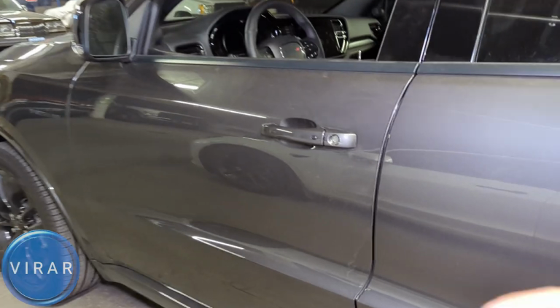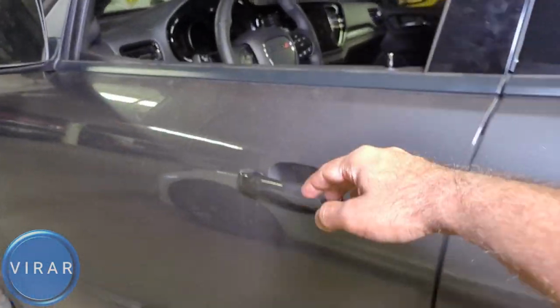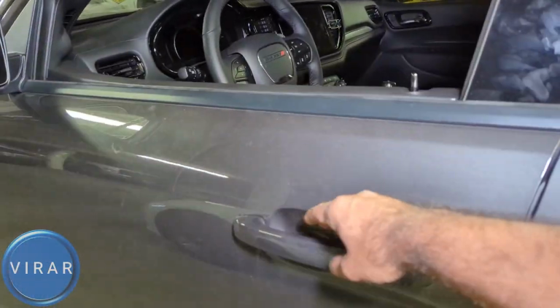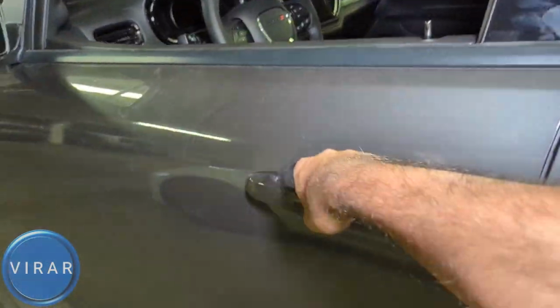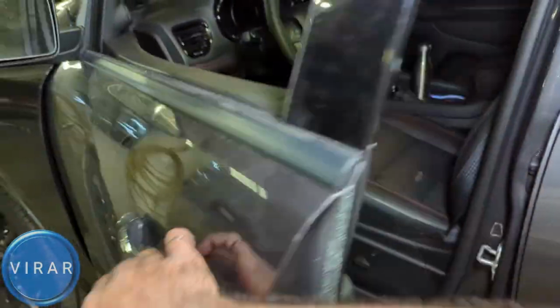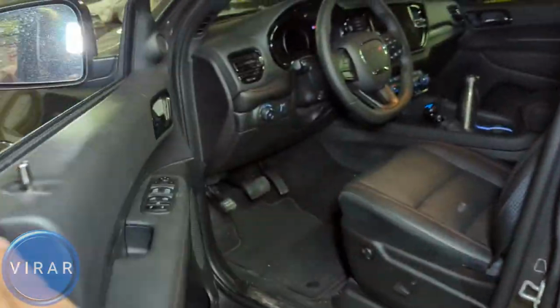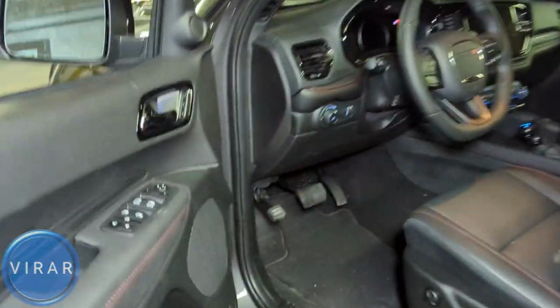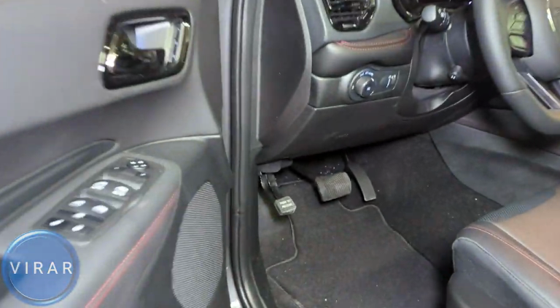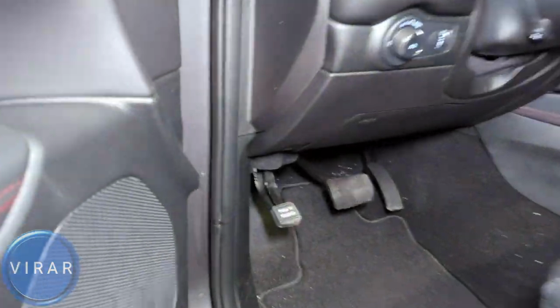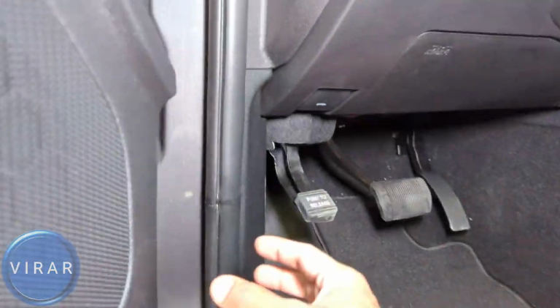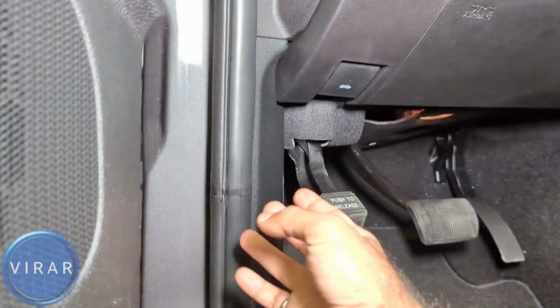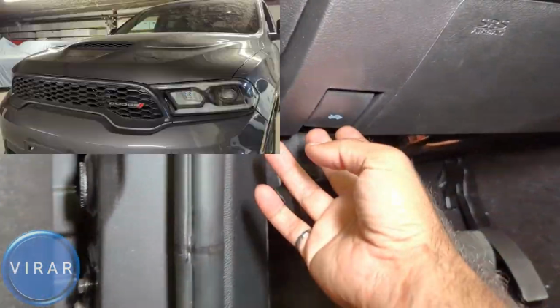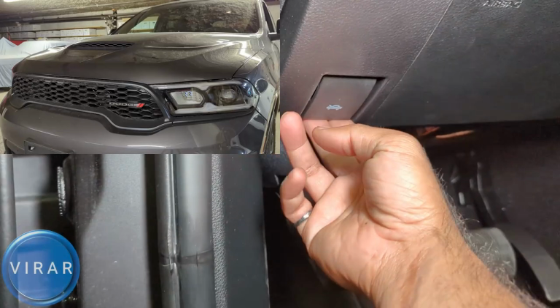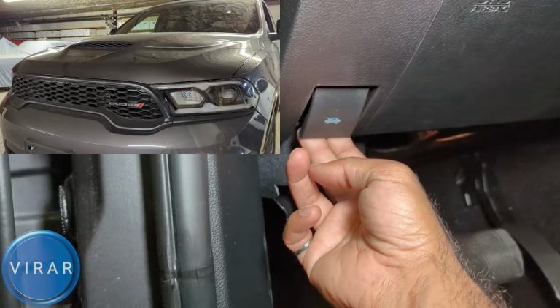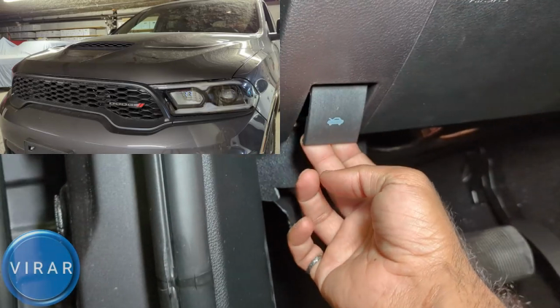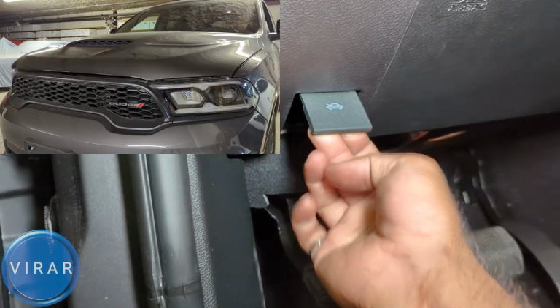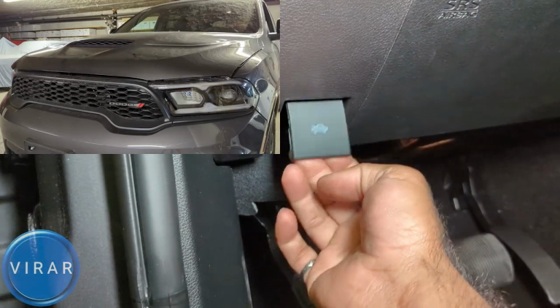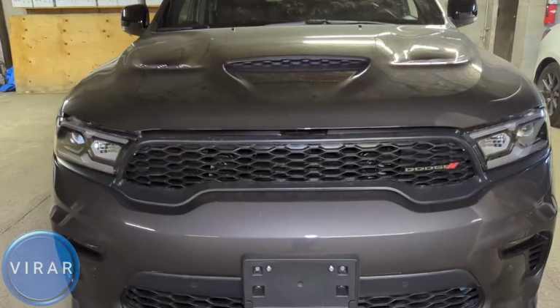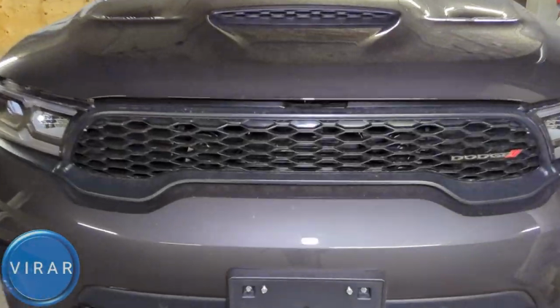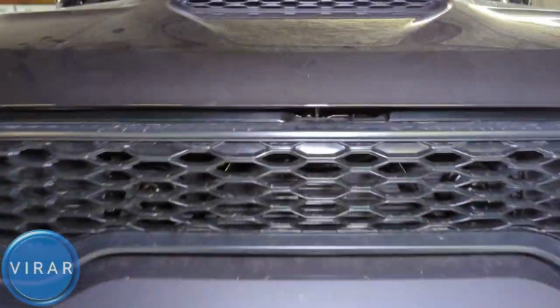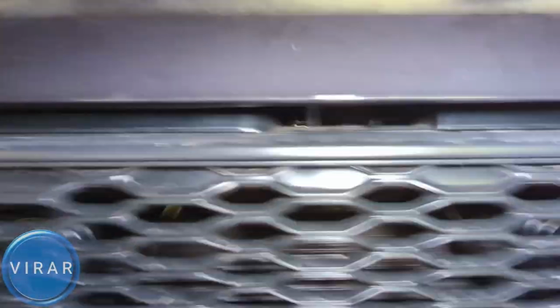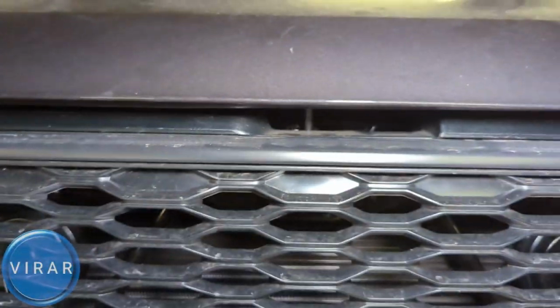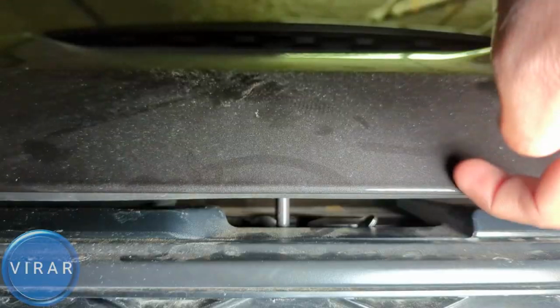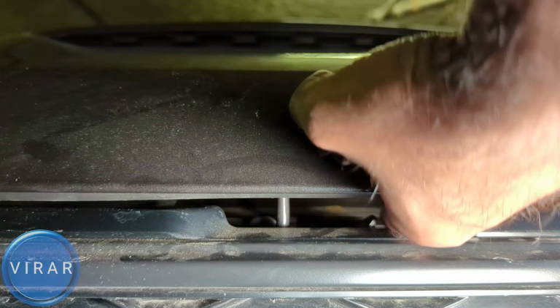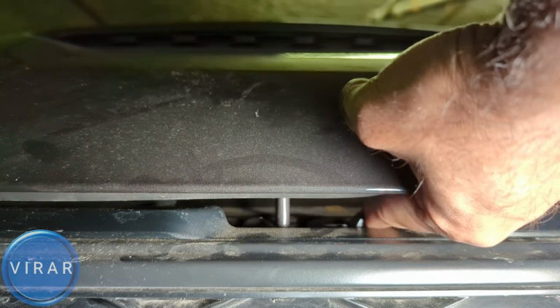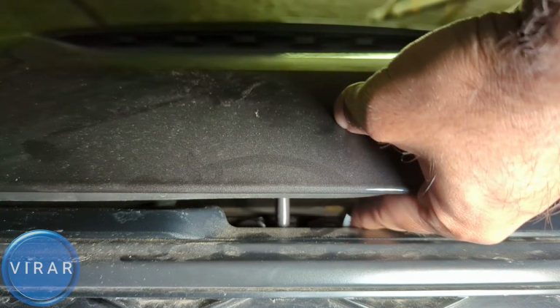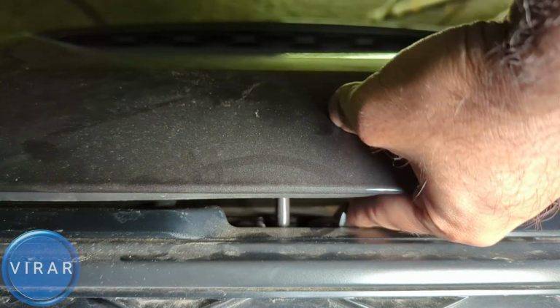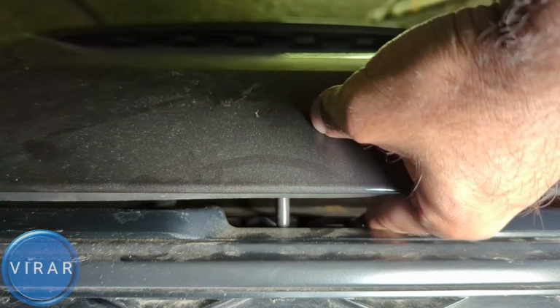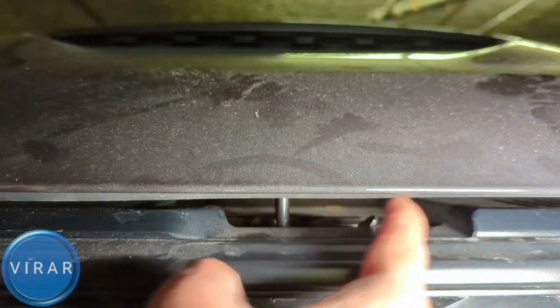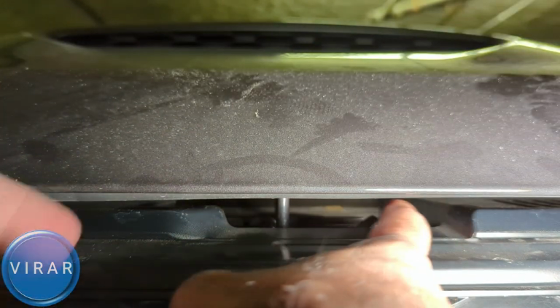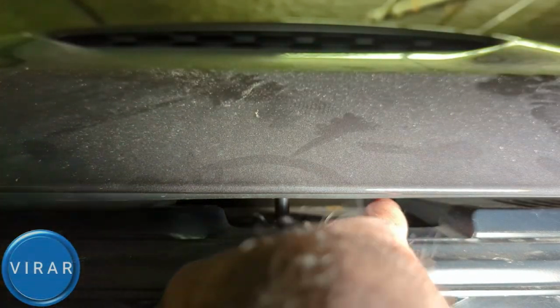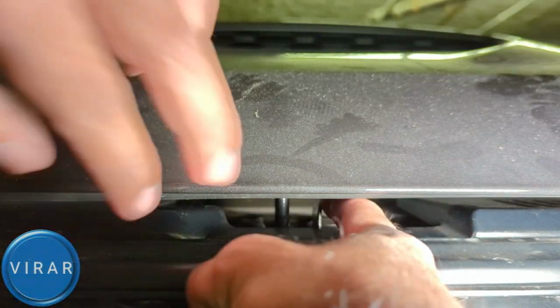Let's go ahead and open the driver's side door. Right there where the driver's left foot would go, there's a primary hood release lever — pull that. Now in front of the vehicle, right there in the center, that's where the secondary release lever is. You see how you push it to the left, so push it left.